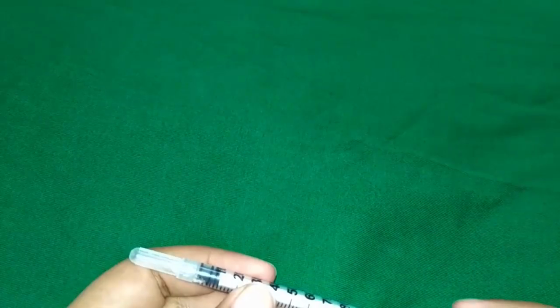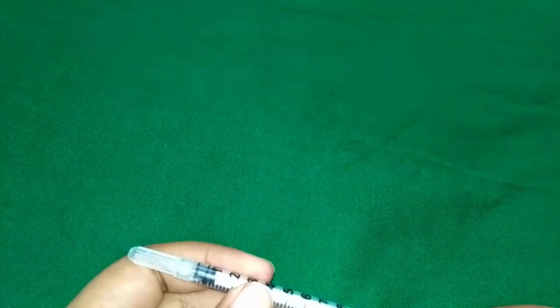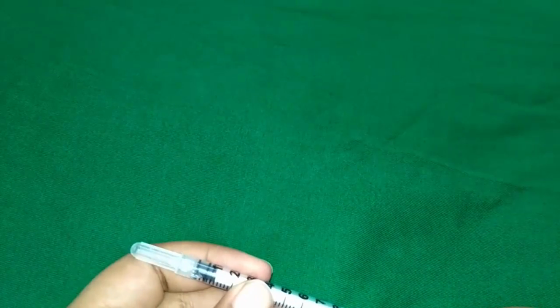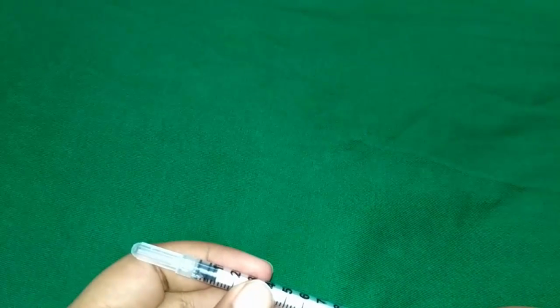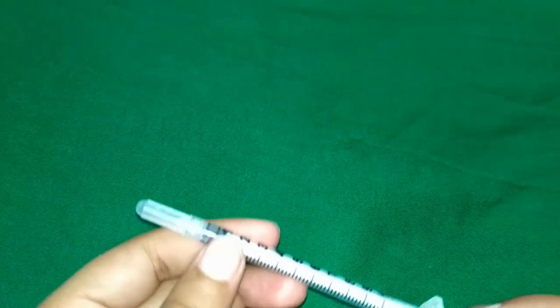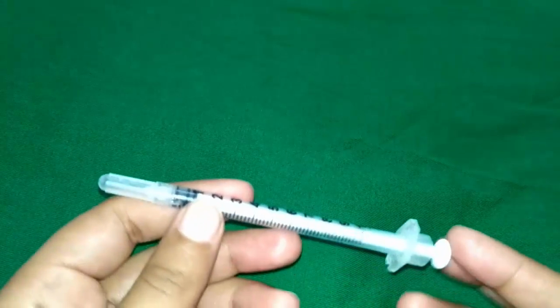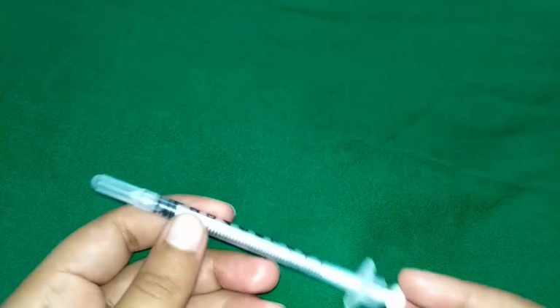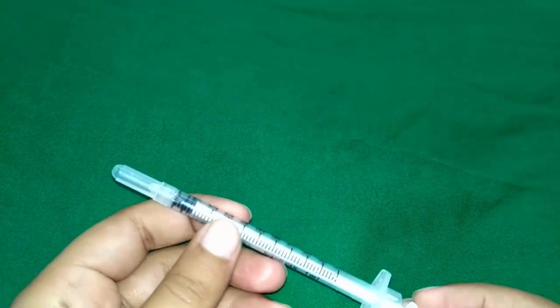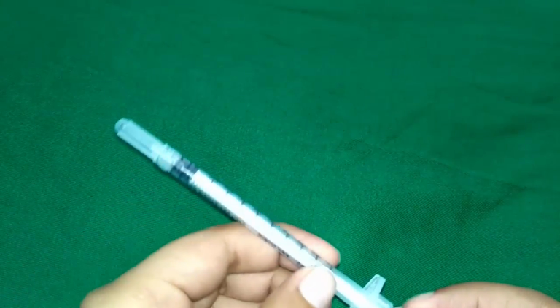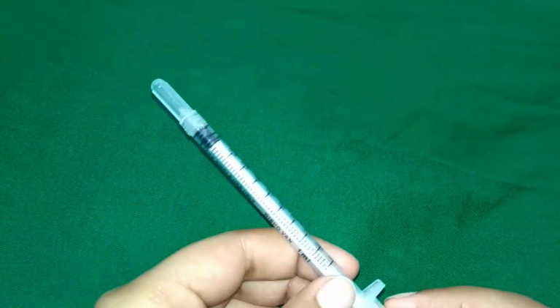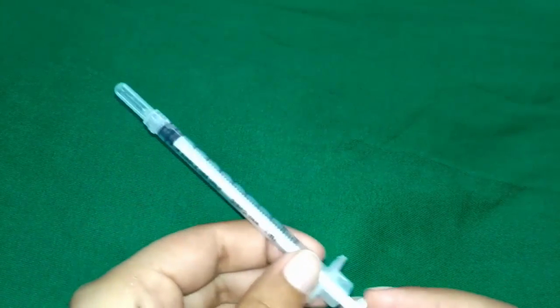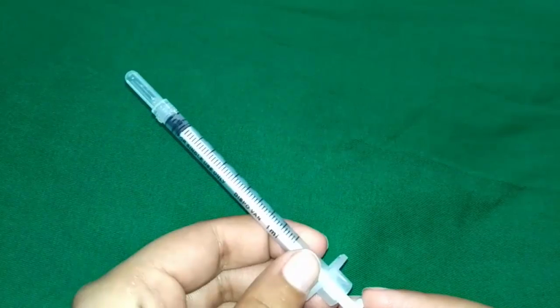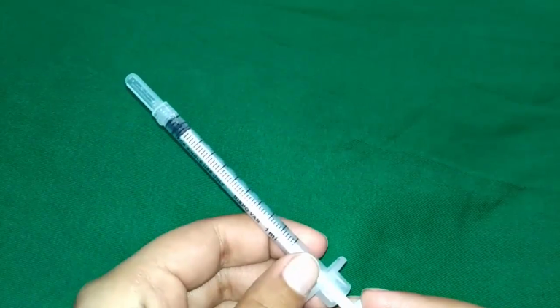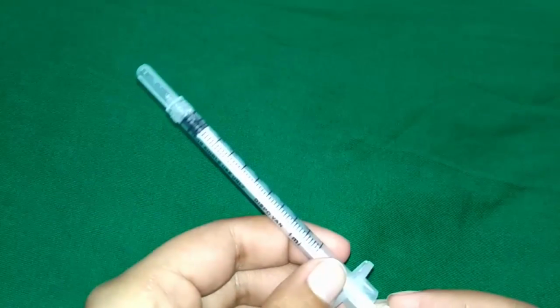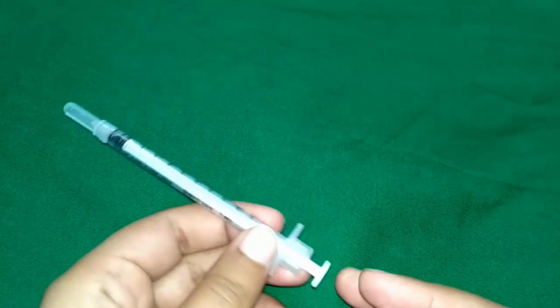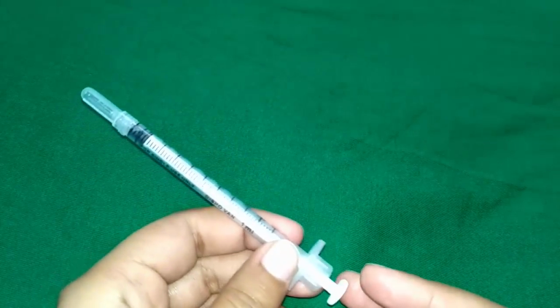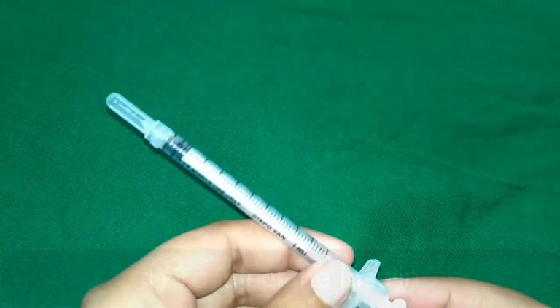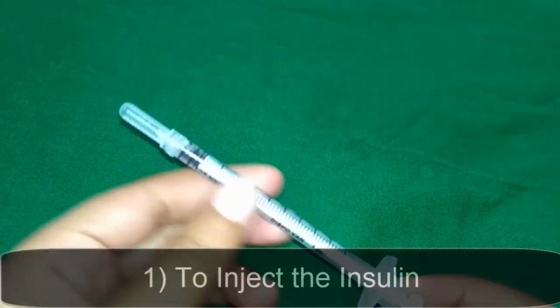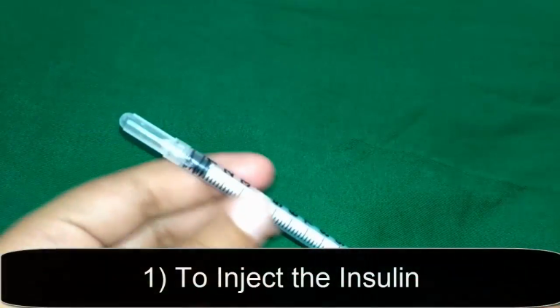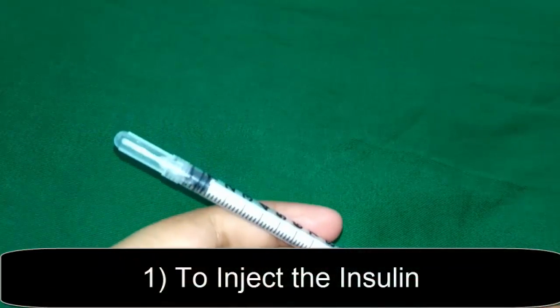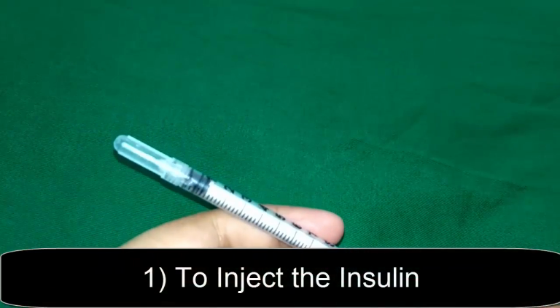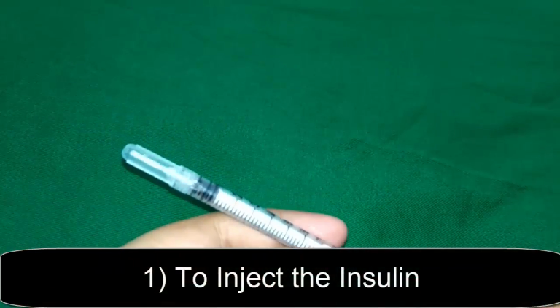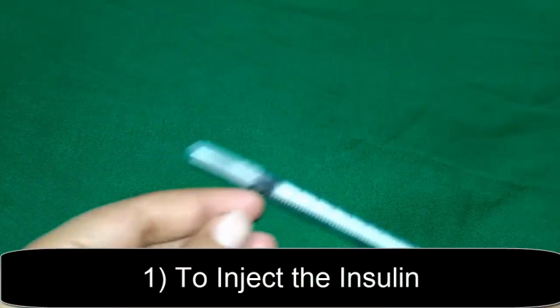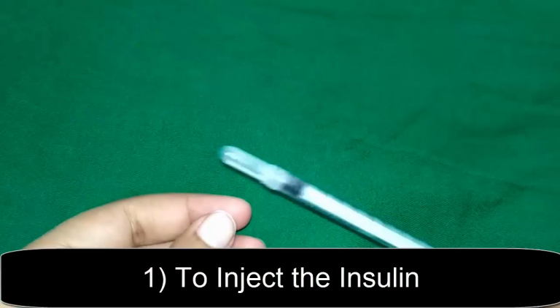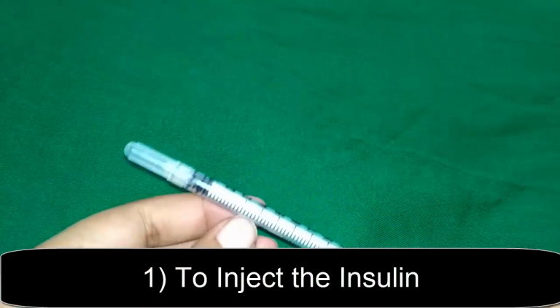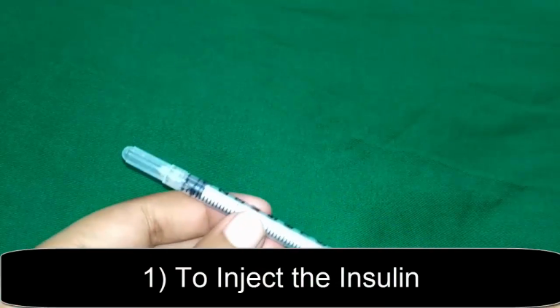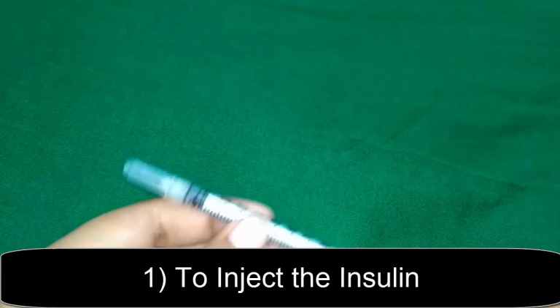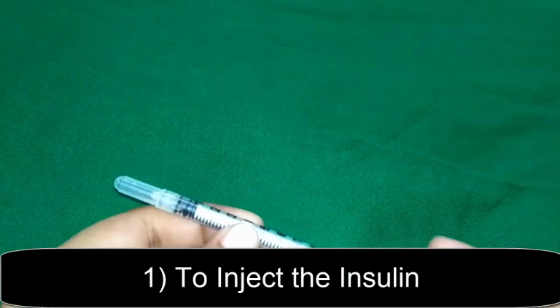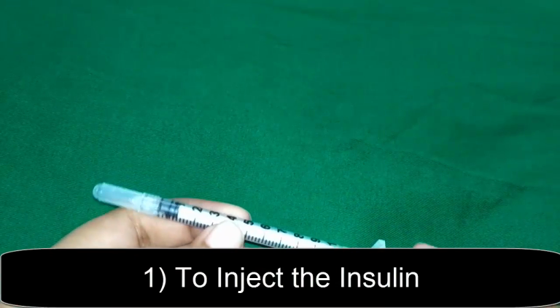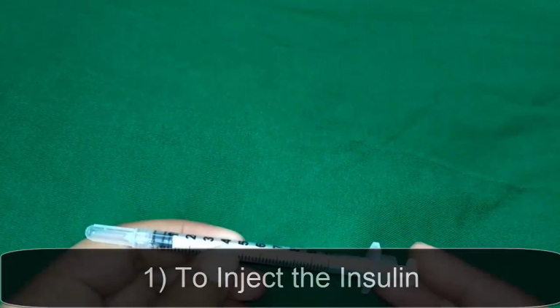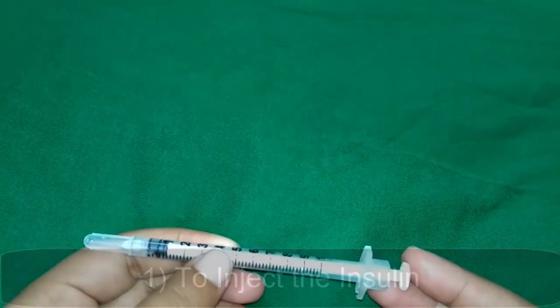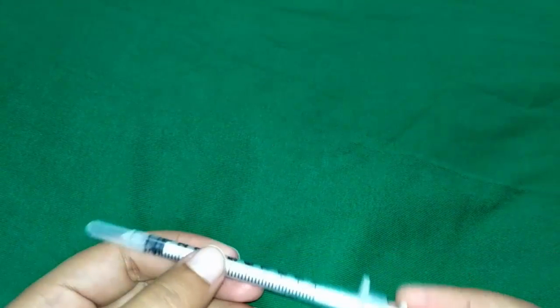Some uses of the insulin syringe: the foremost and main use is to inject insulin. As this is a calibrated syringe, it makes insulin administration very easy.